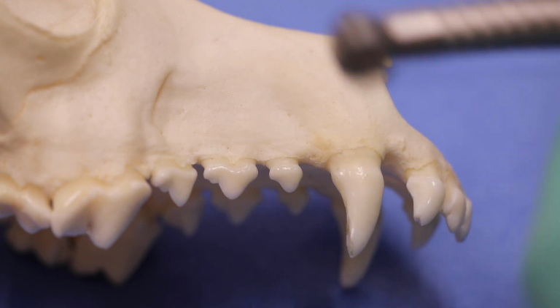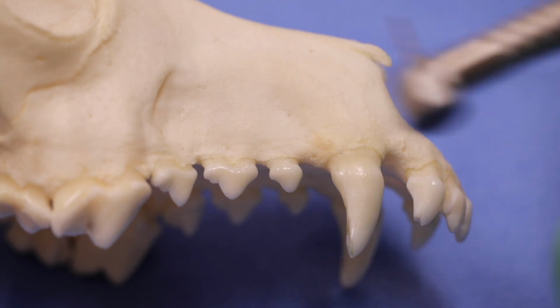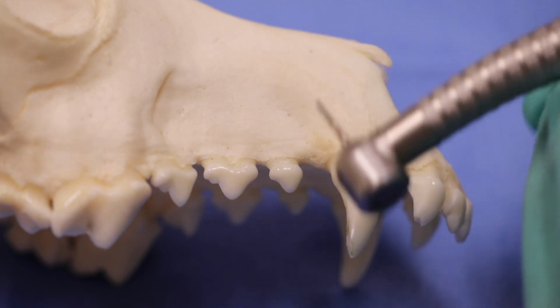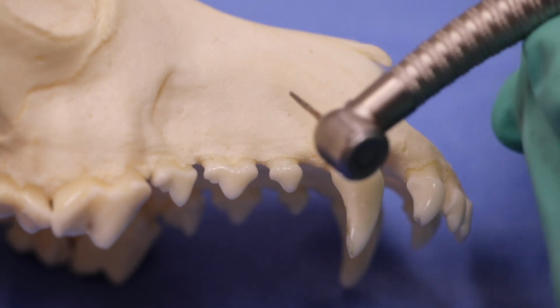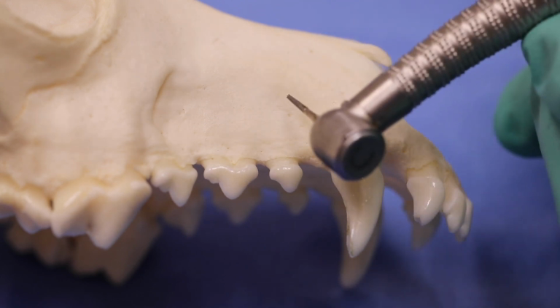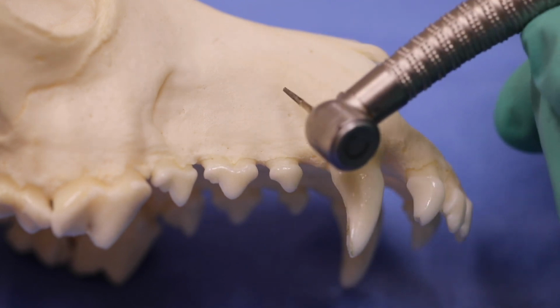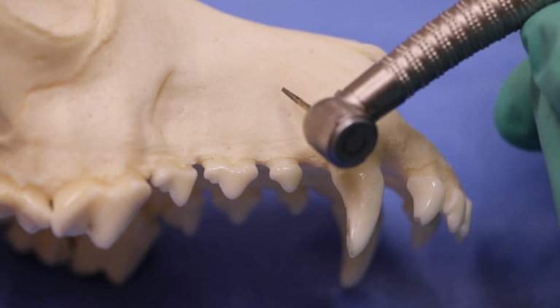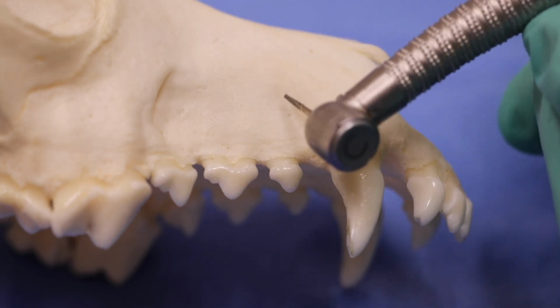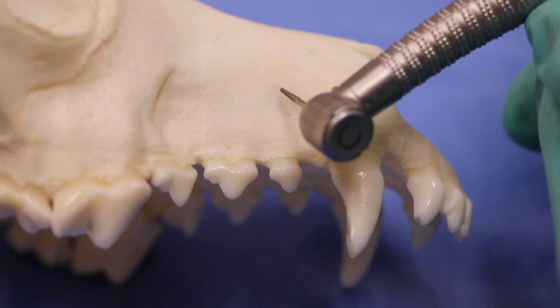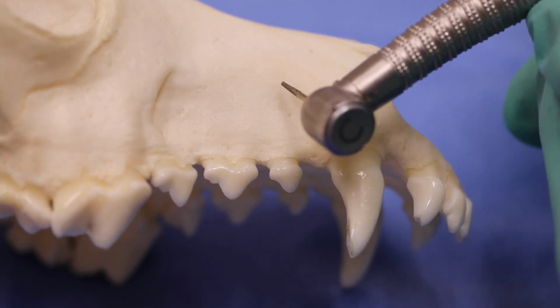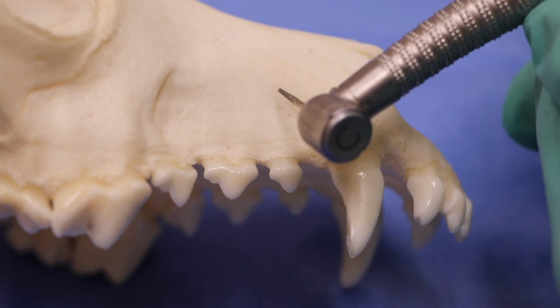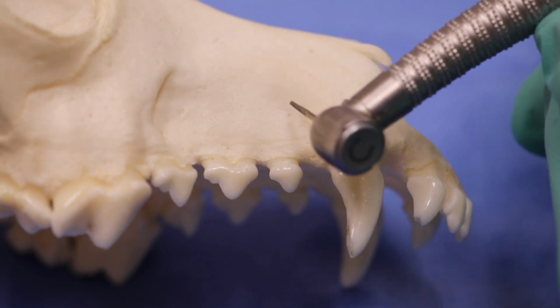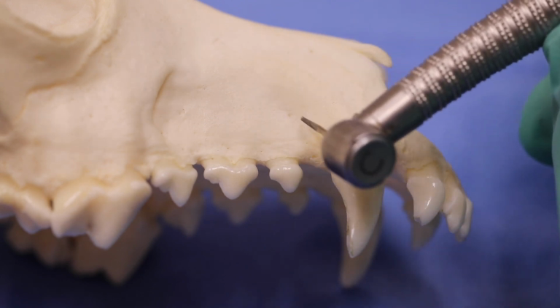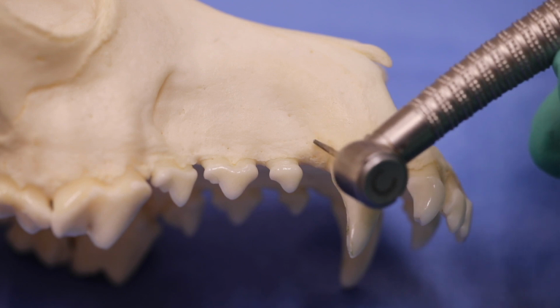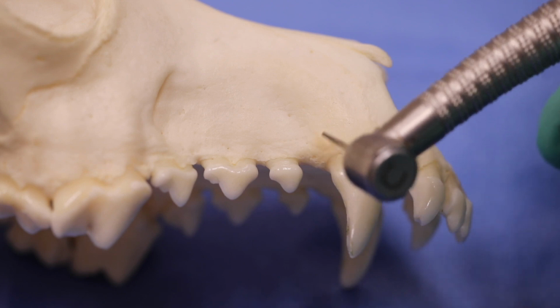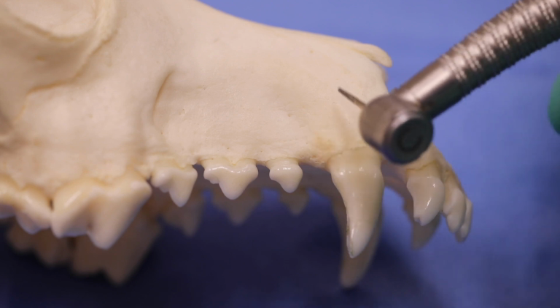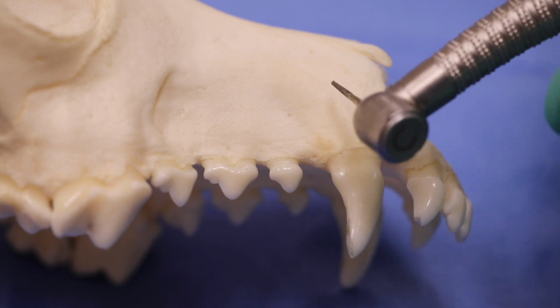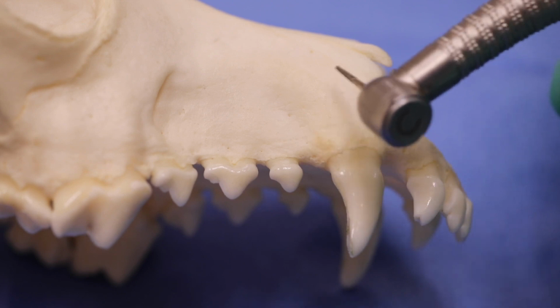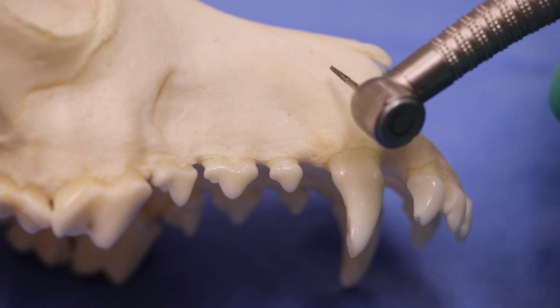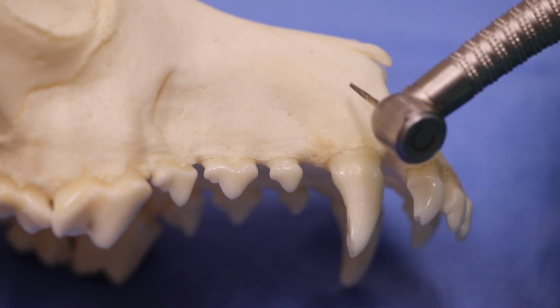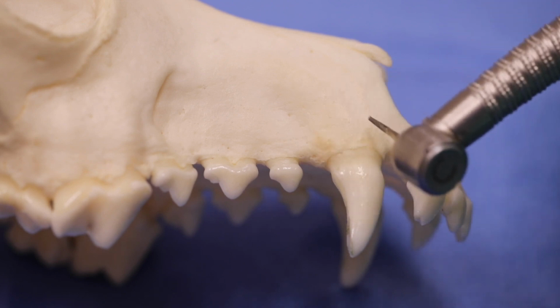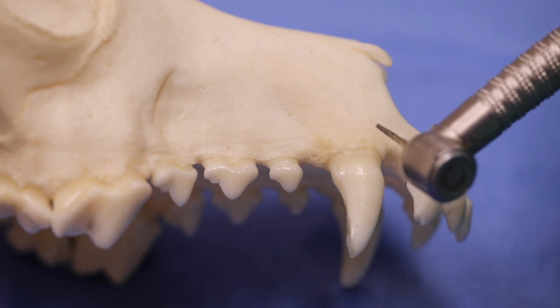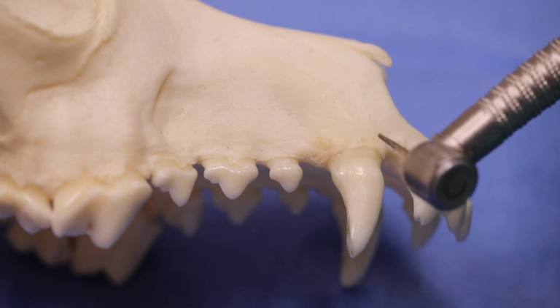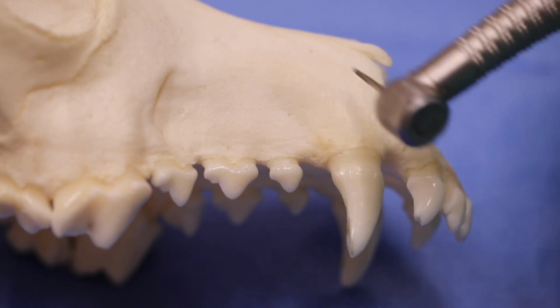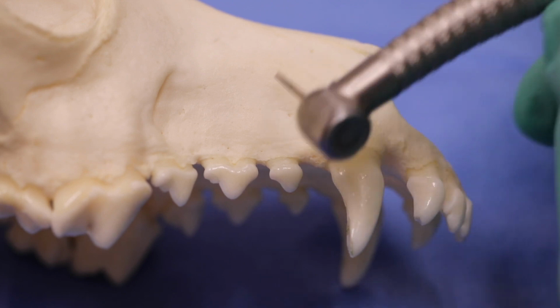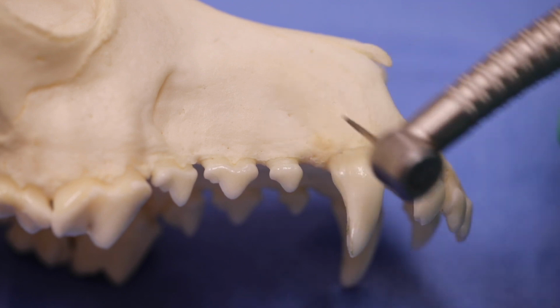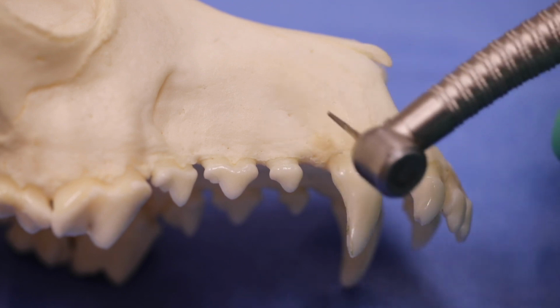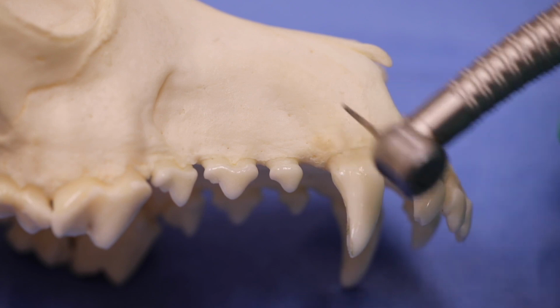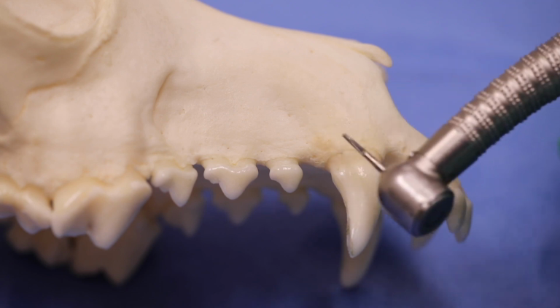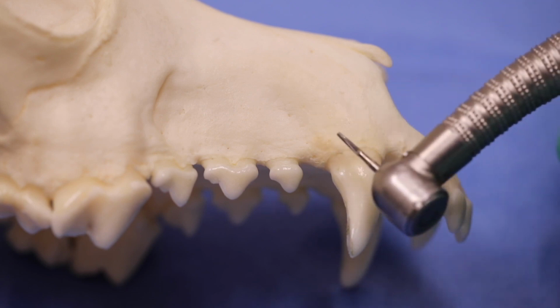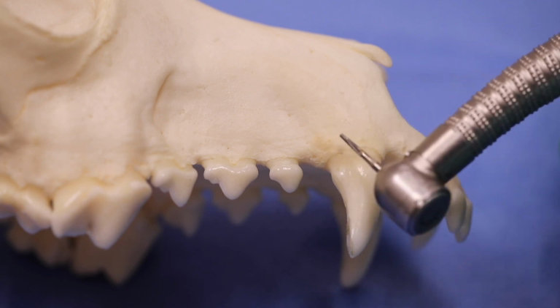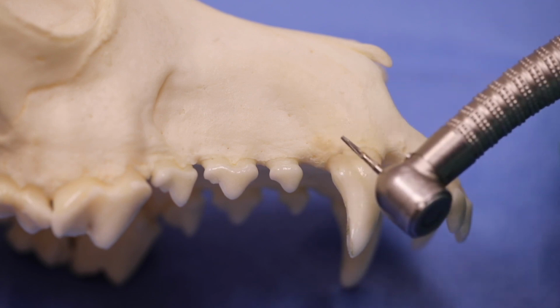Then you can transition into the bone removal from the mesial and distal aspect of the bone to complete the bone removal prior to using your elevators.